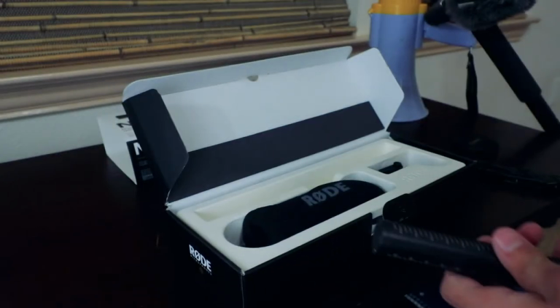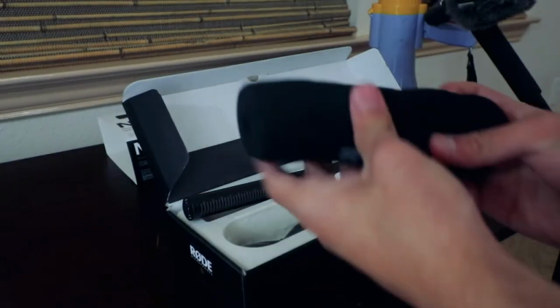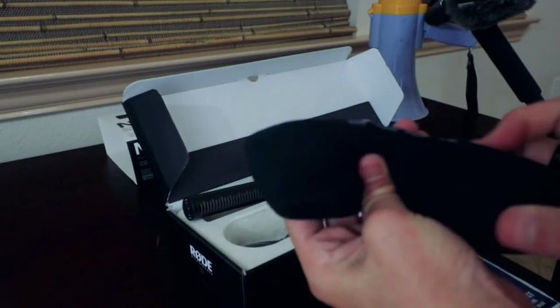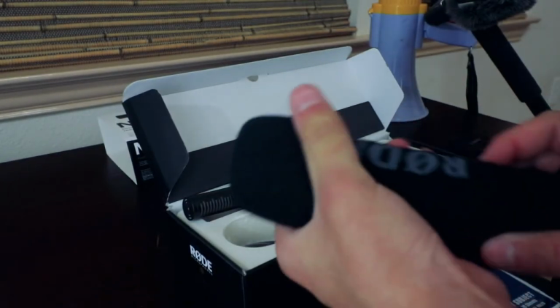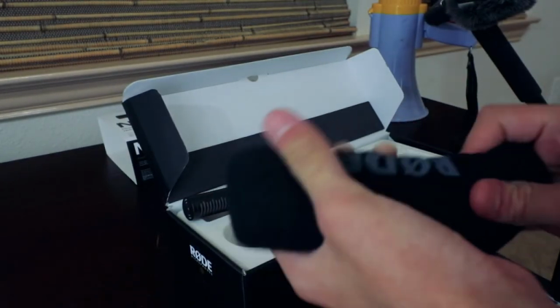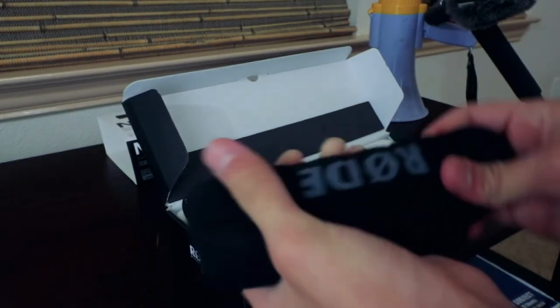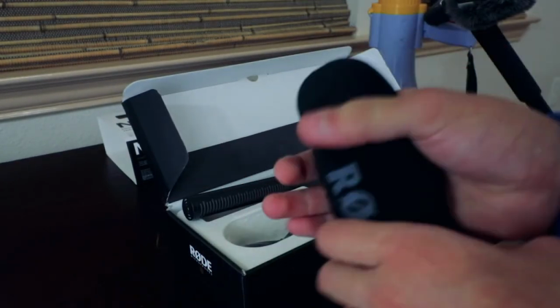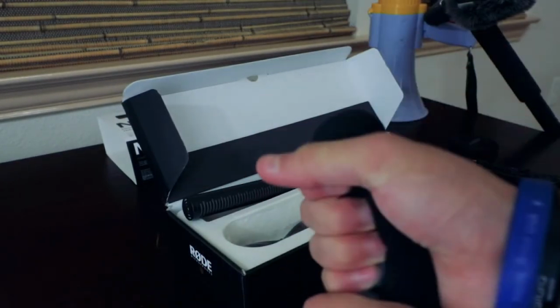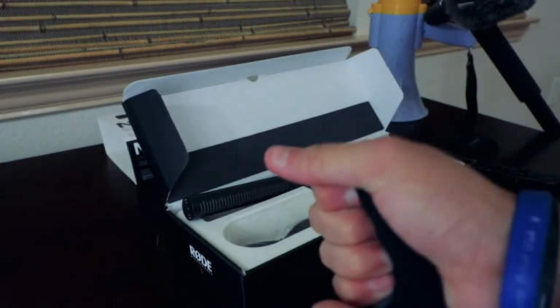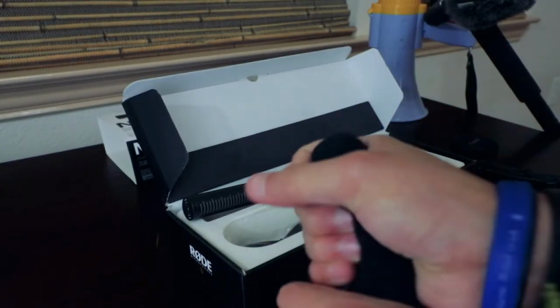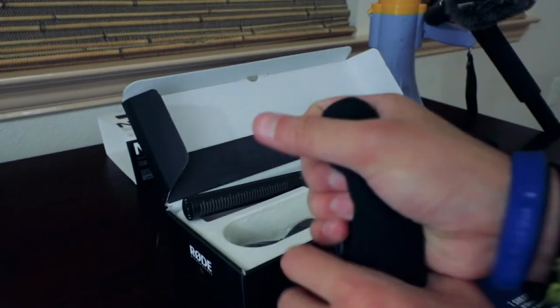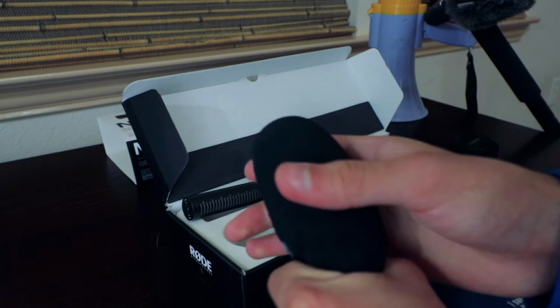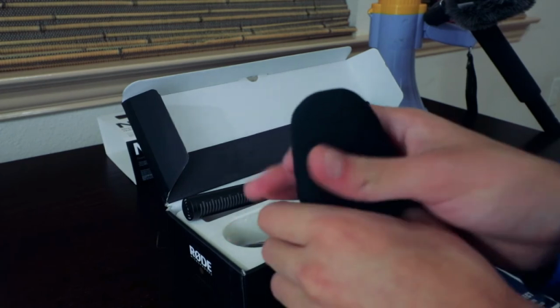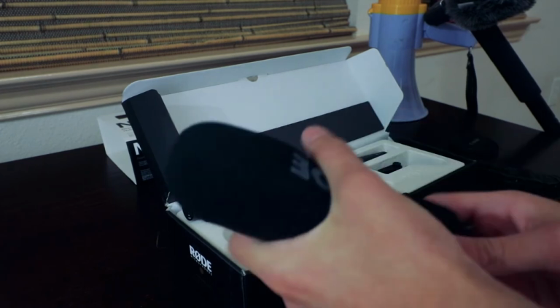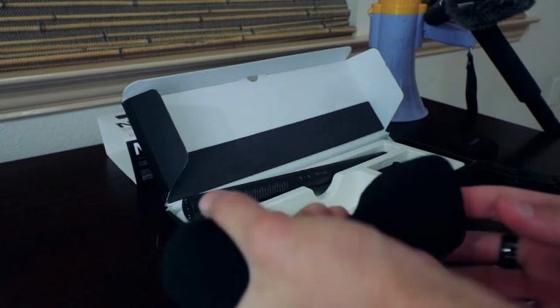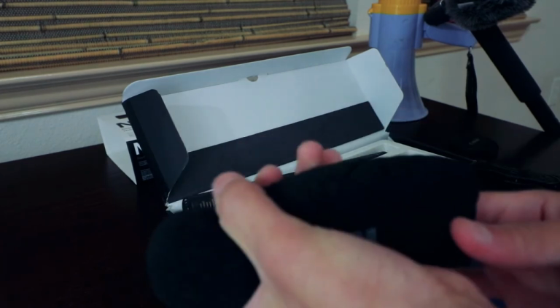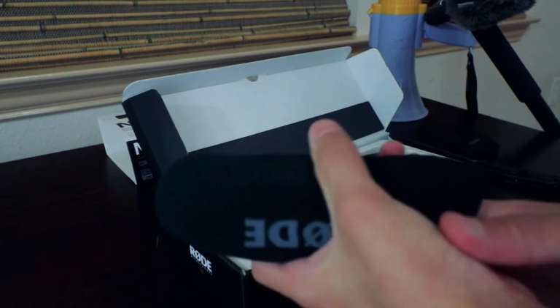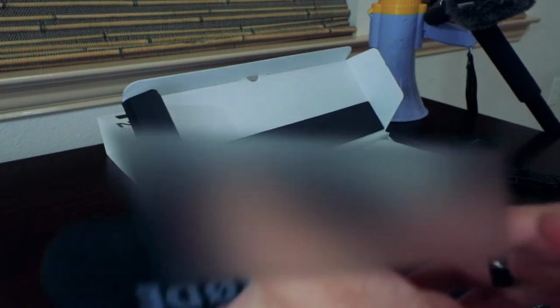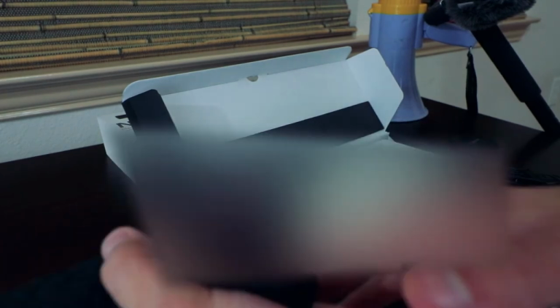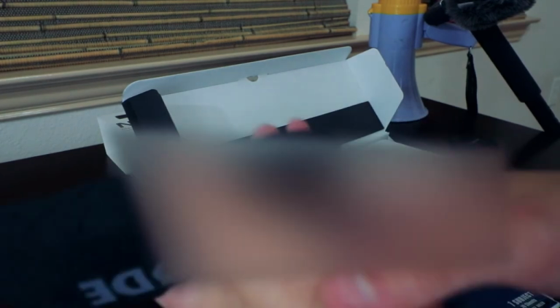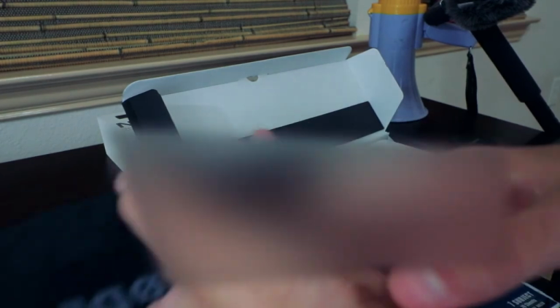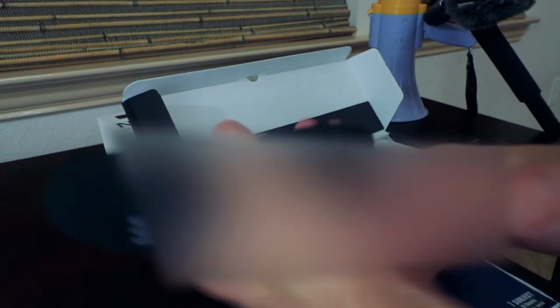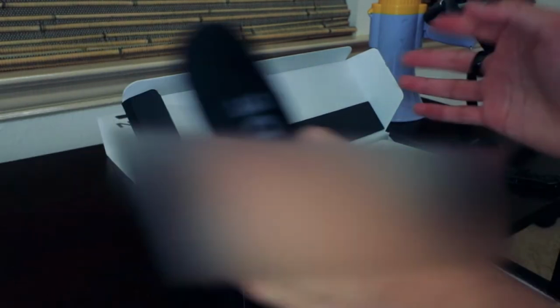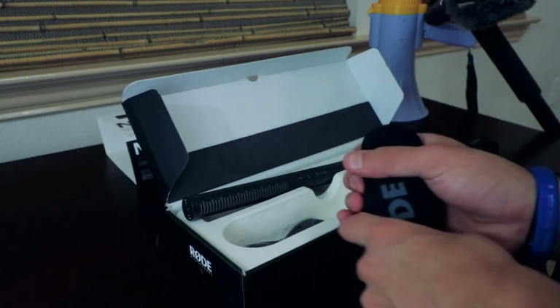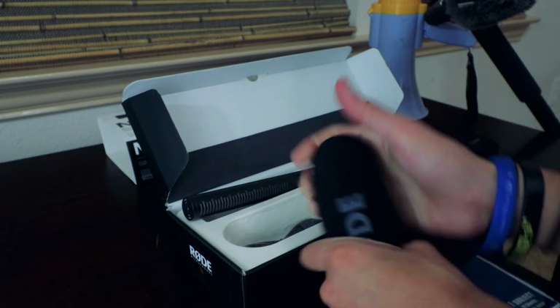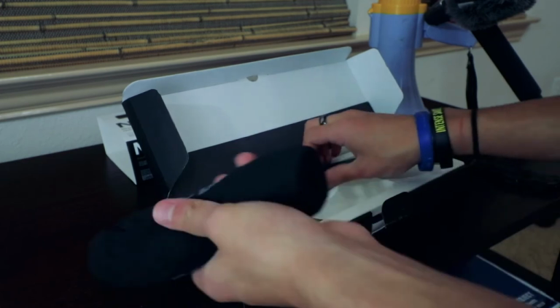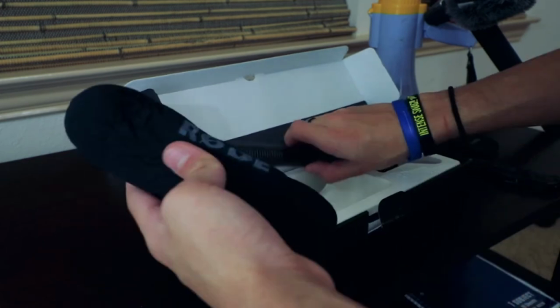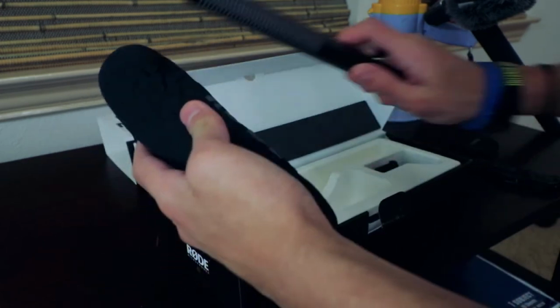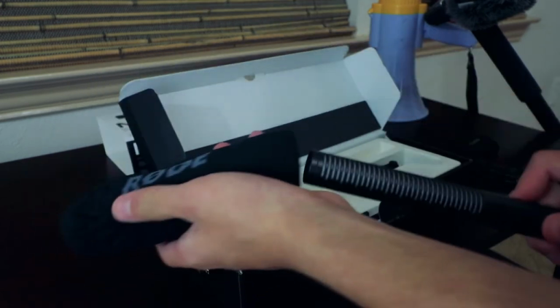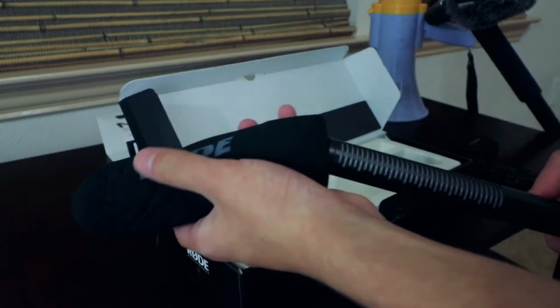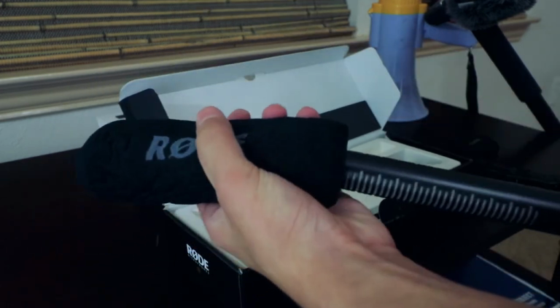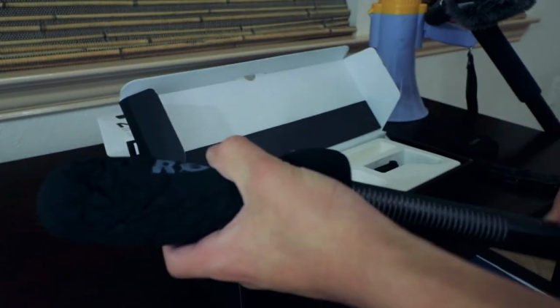Here is a little fluffy just to give a little less wind noise. Sorry, I had to.